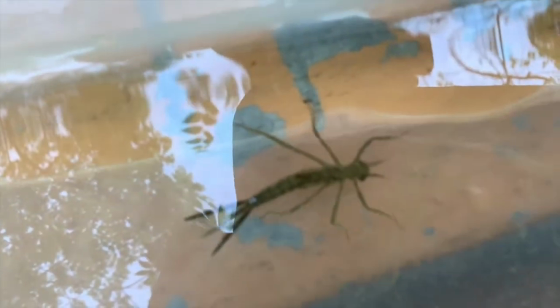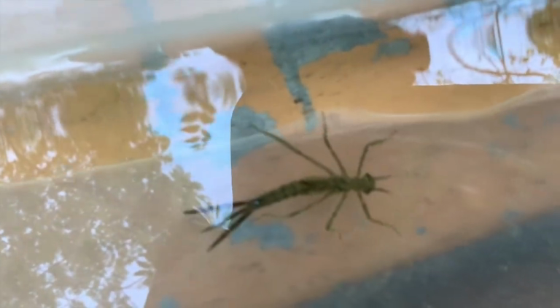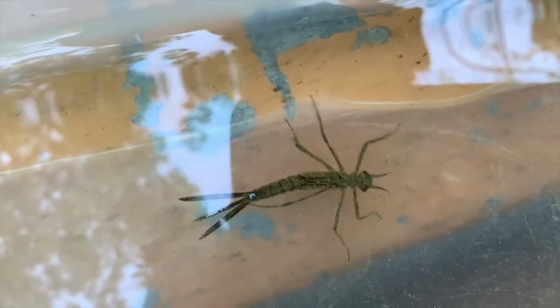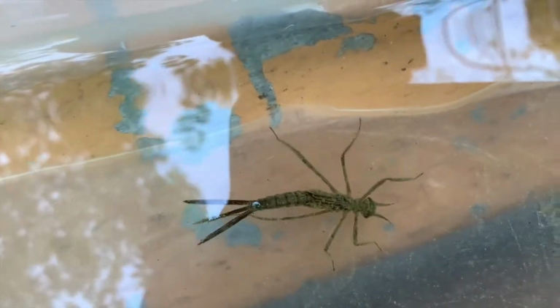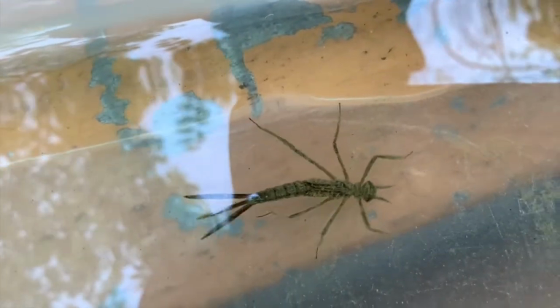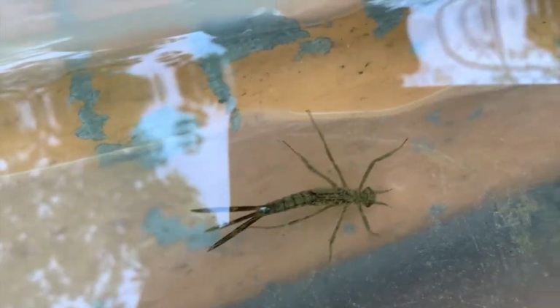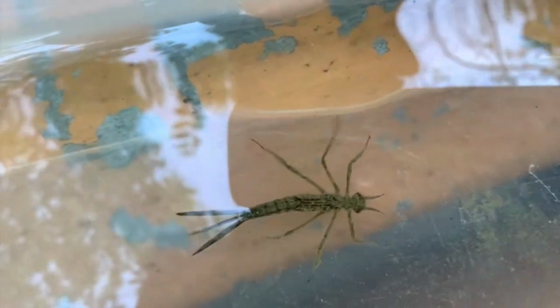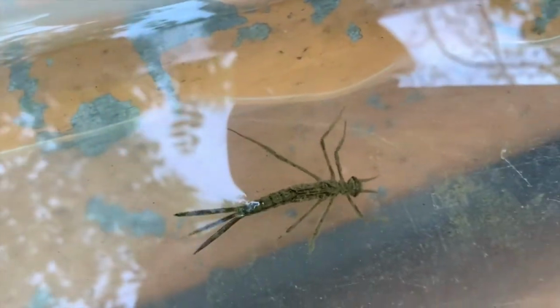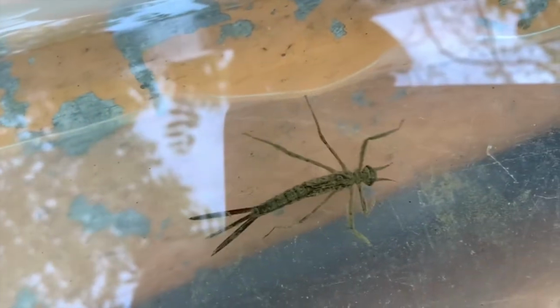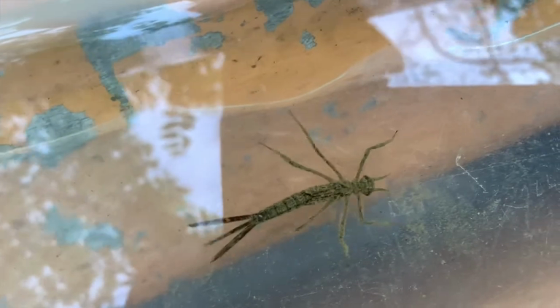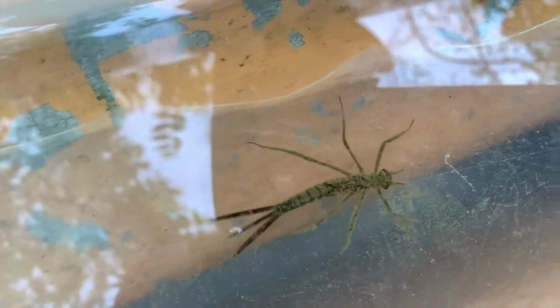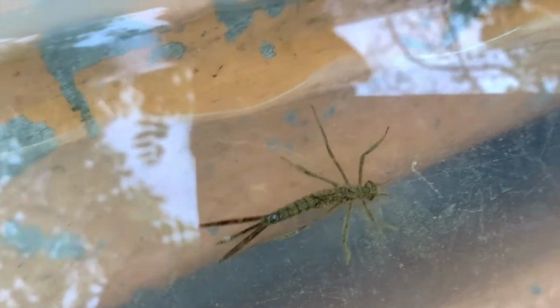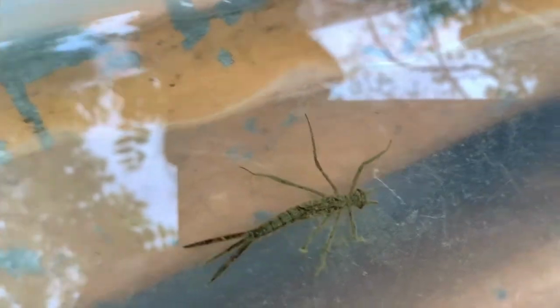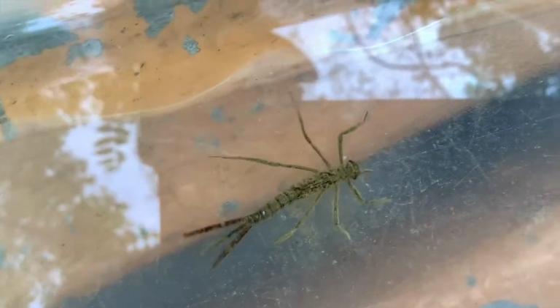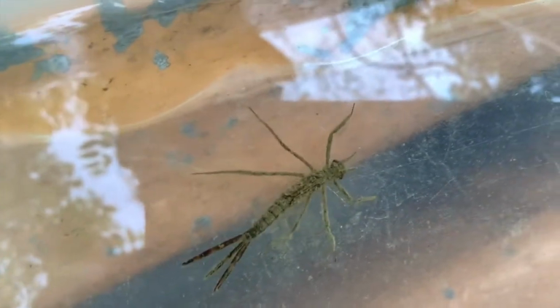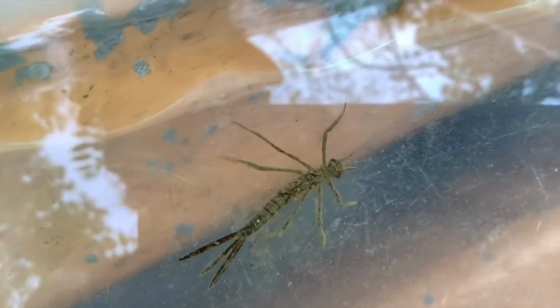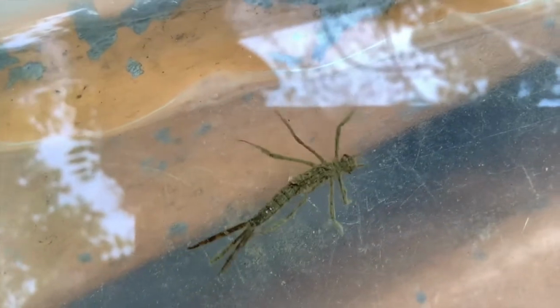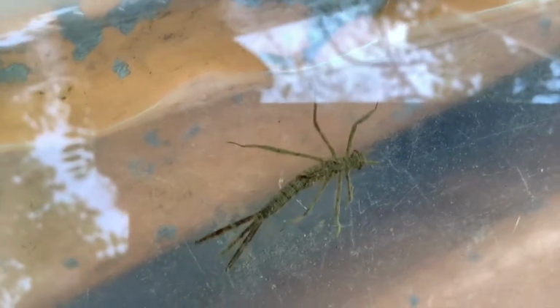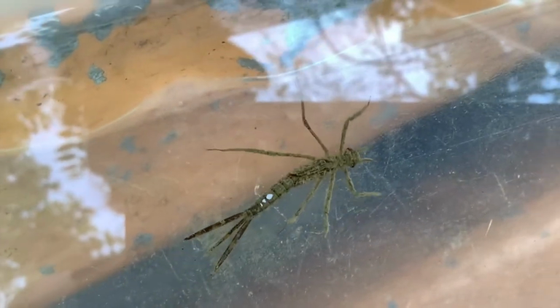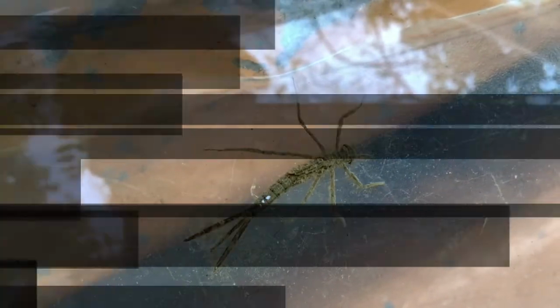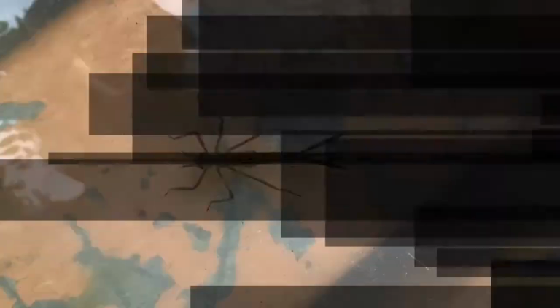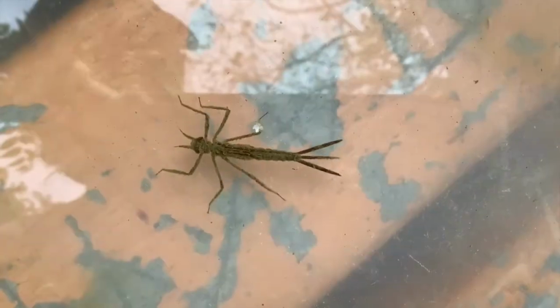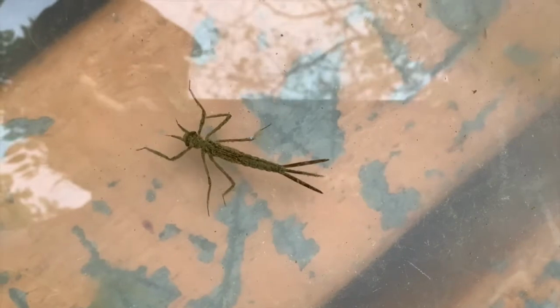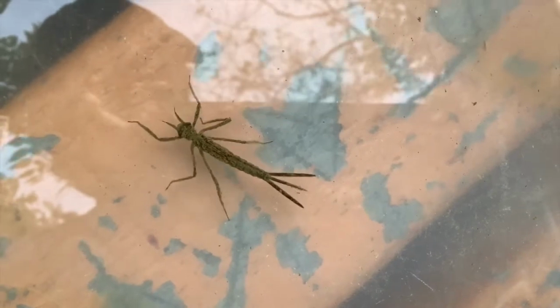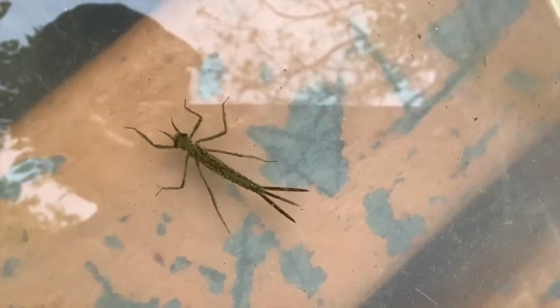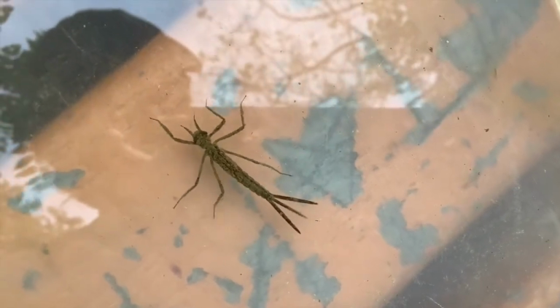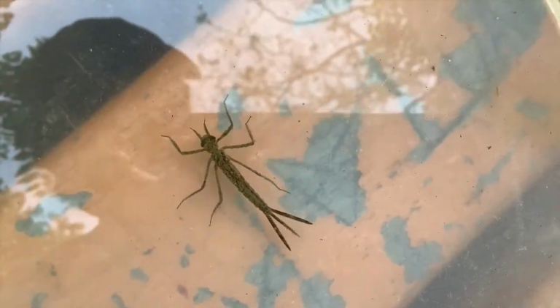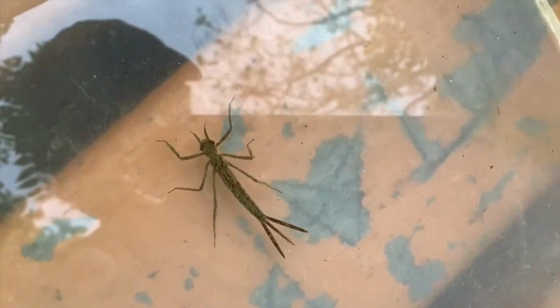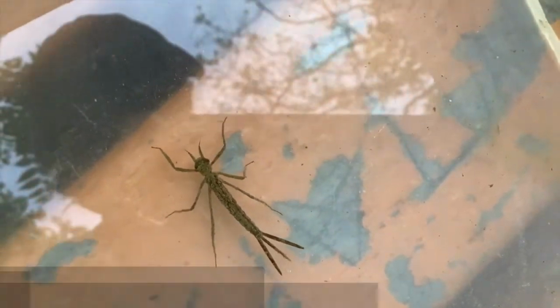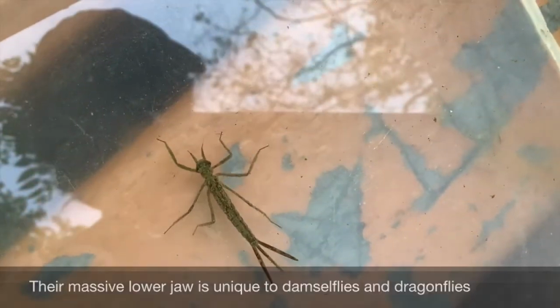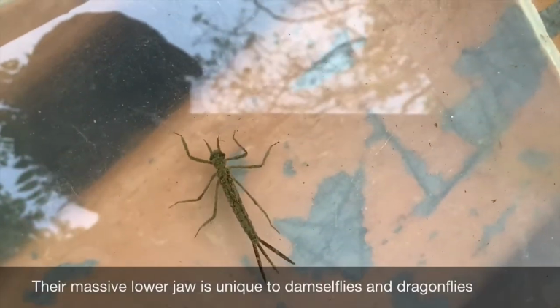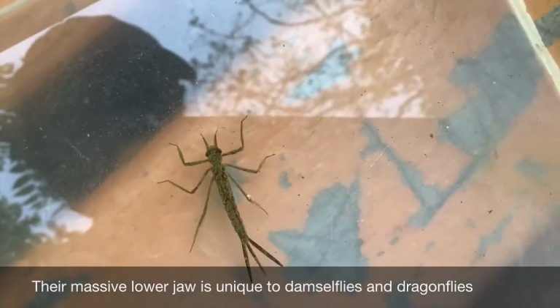These insects are sensitive to water pollution, so we do have to make sure that we keep our water clean if we want a healthy population of these awesome animals, which eat lots and lots of mosquitoes.